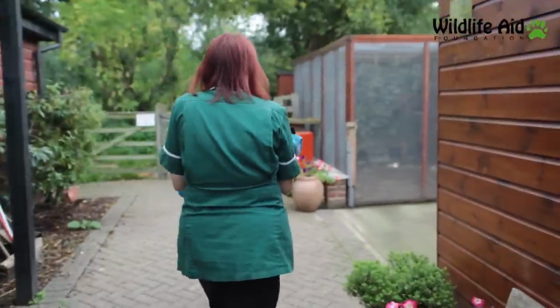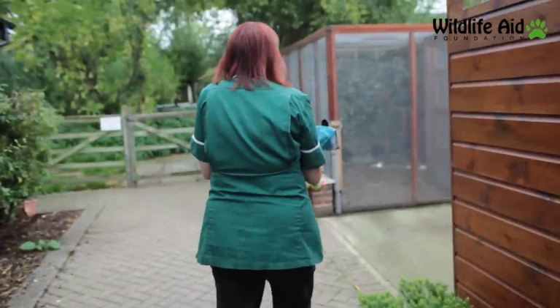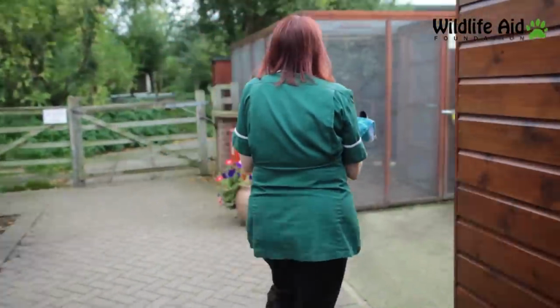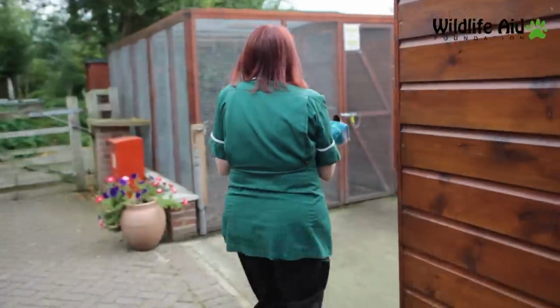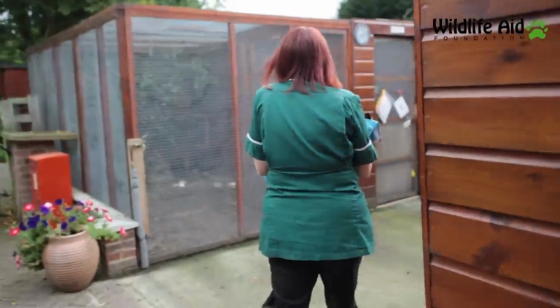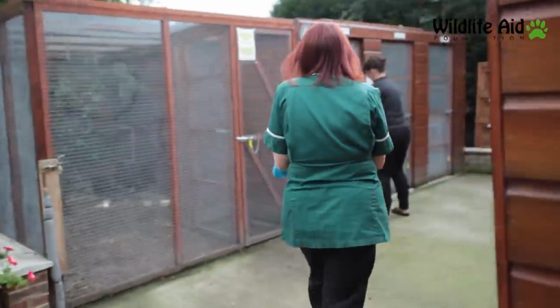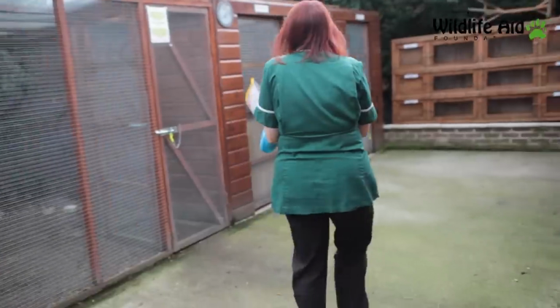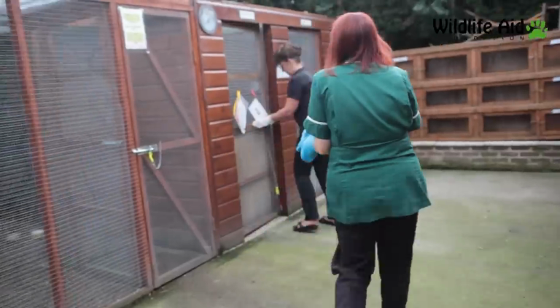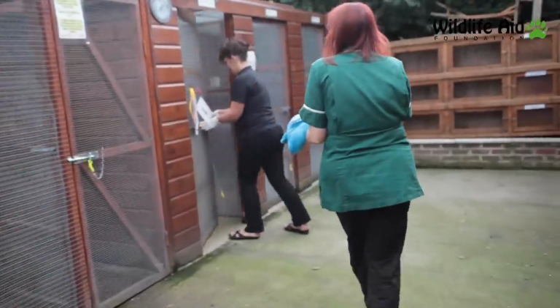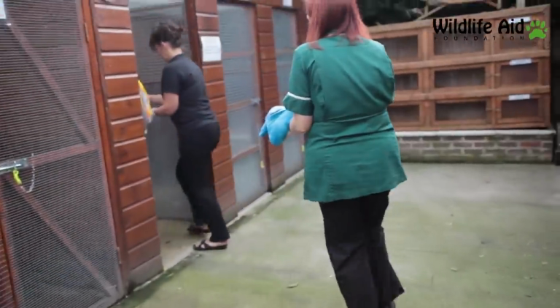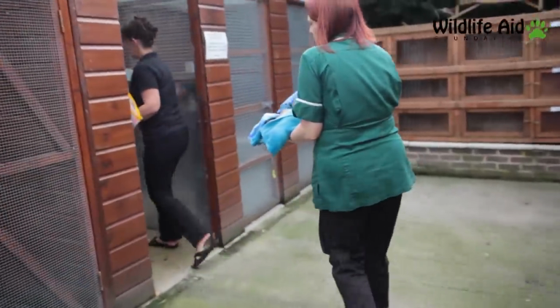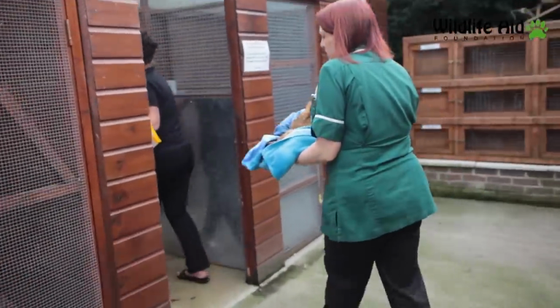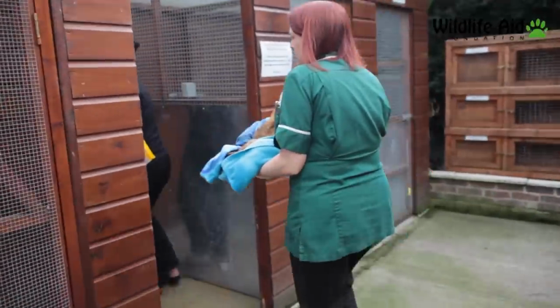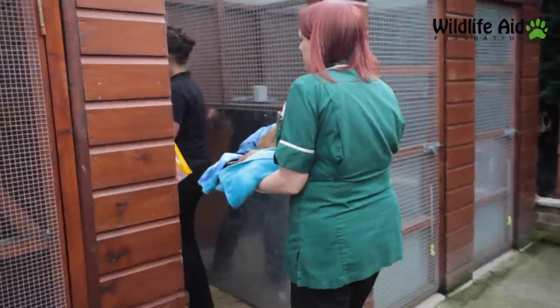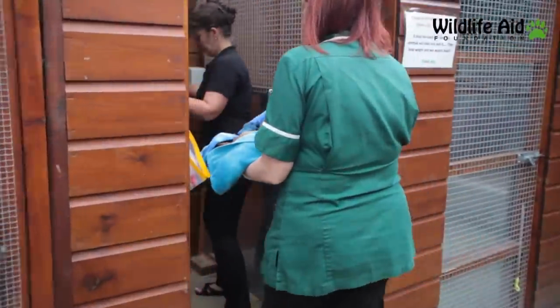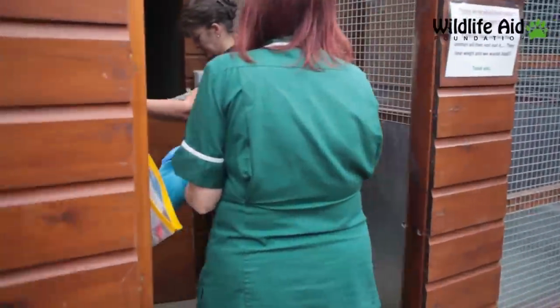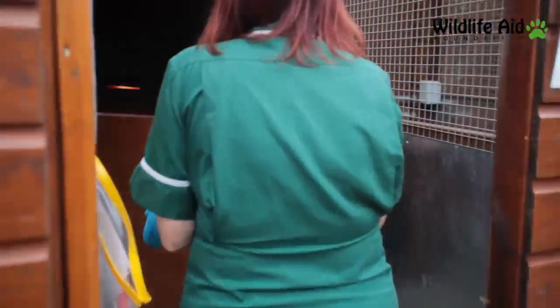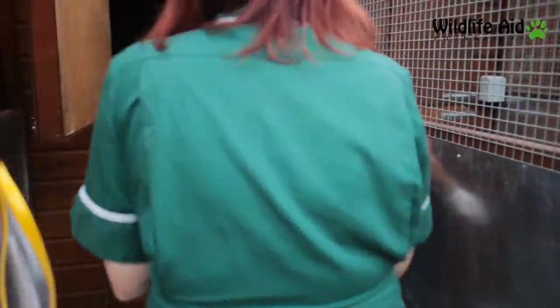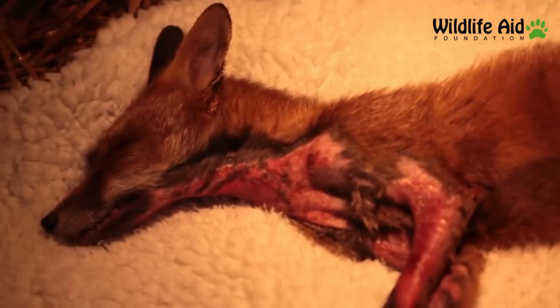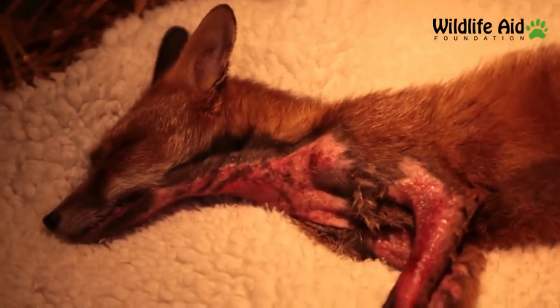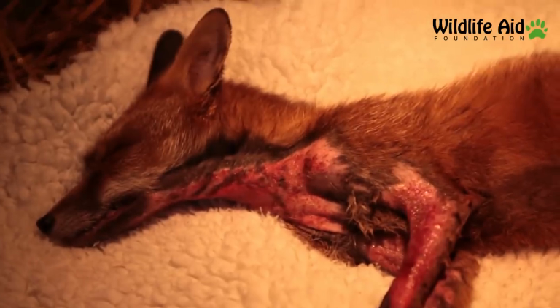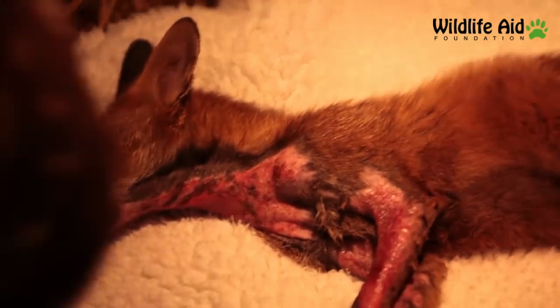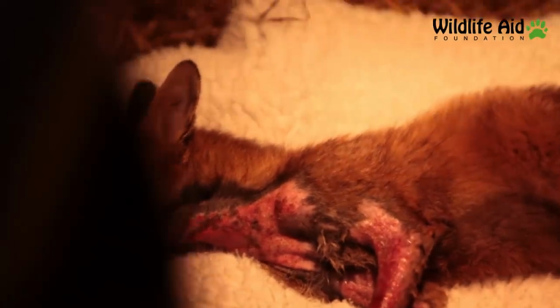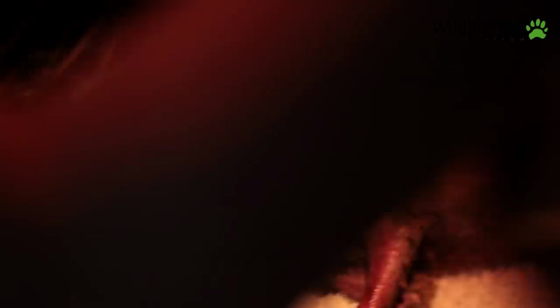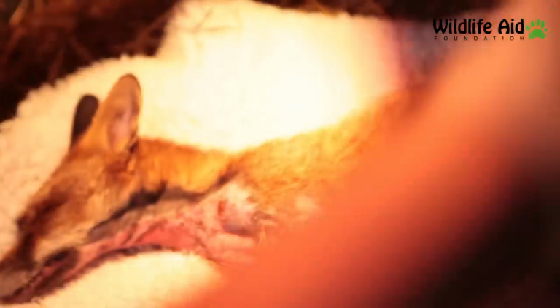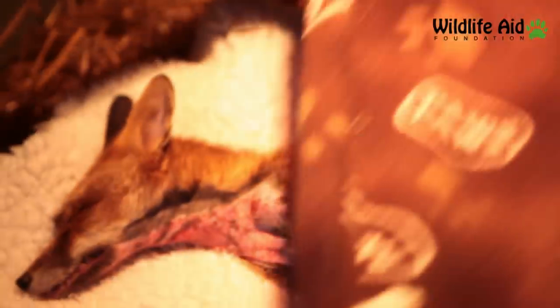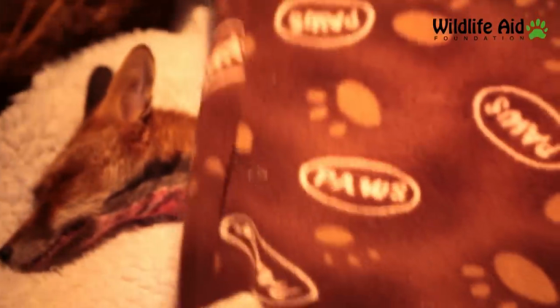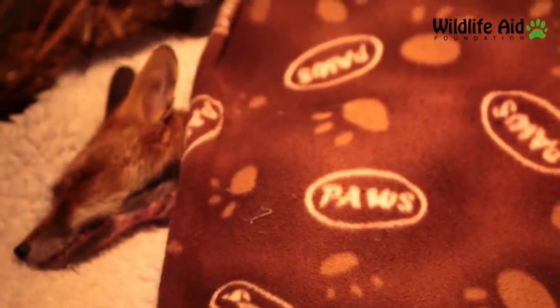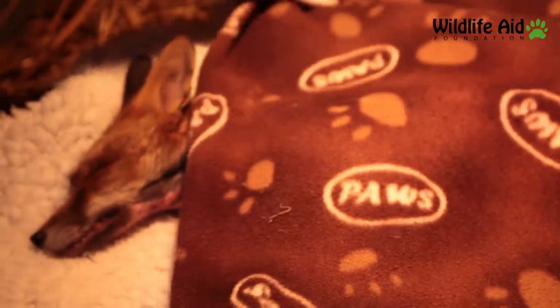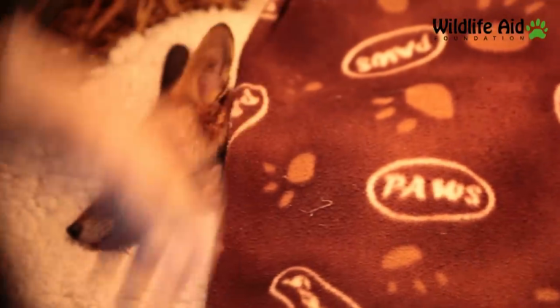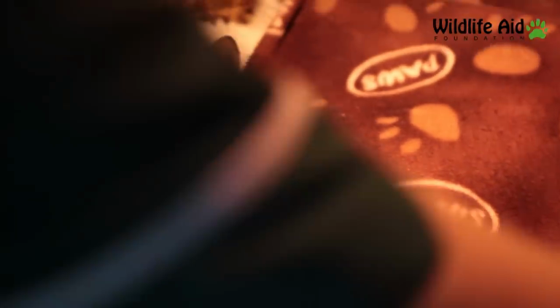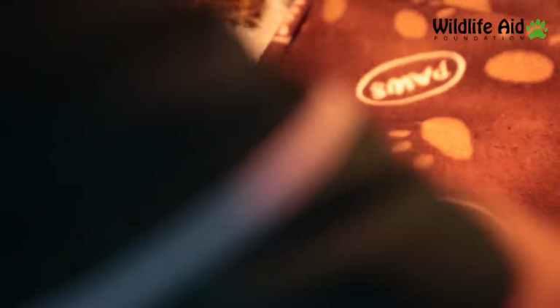And with no government funding, with no lottery funding, we rely on people like you who are watching this to help her. So please send us some money — please help her.